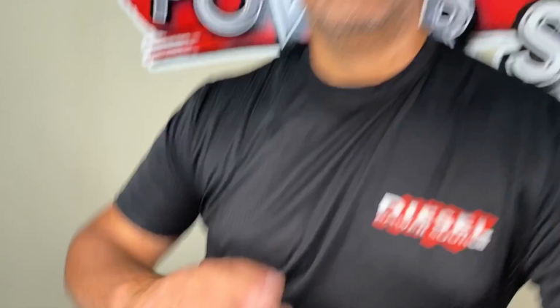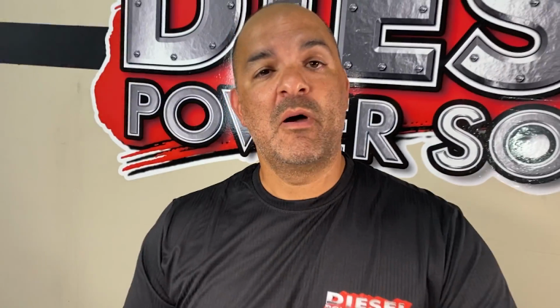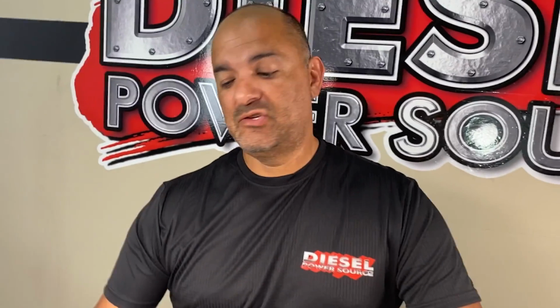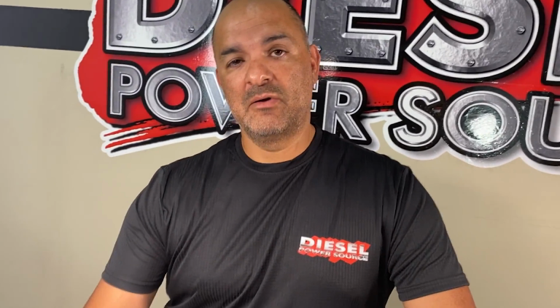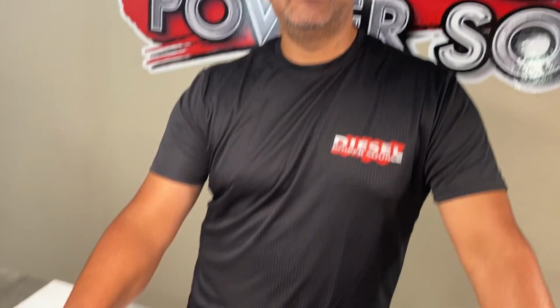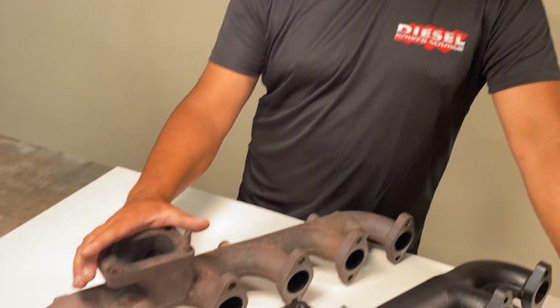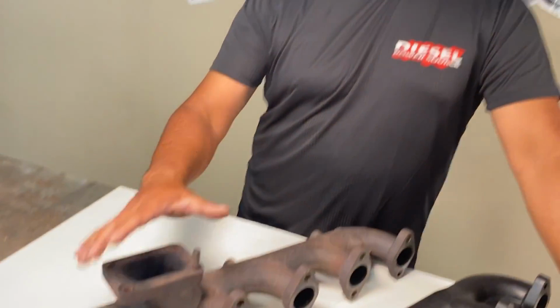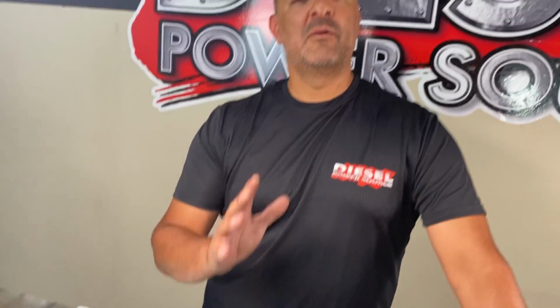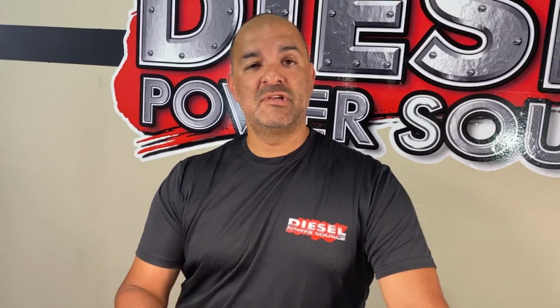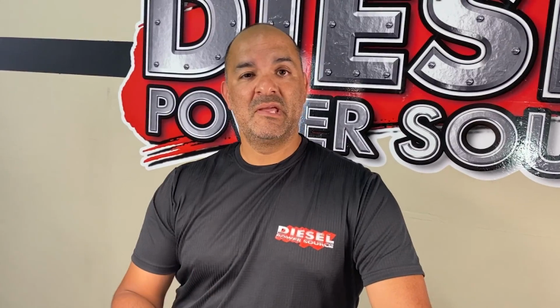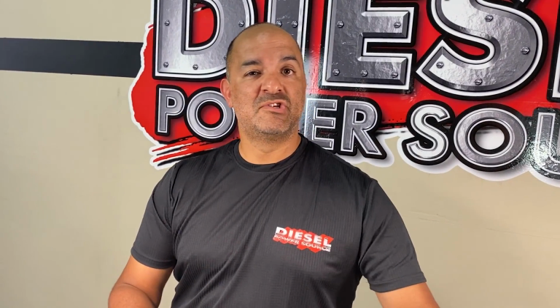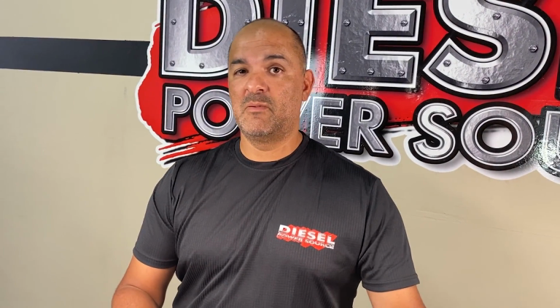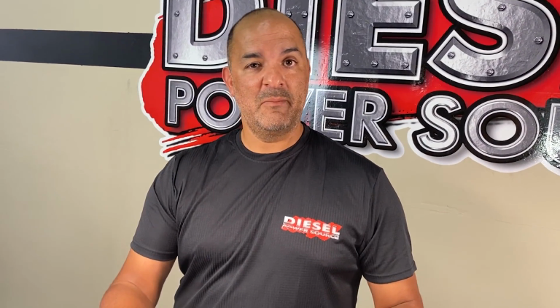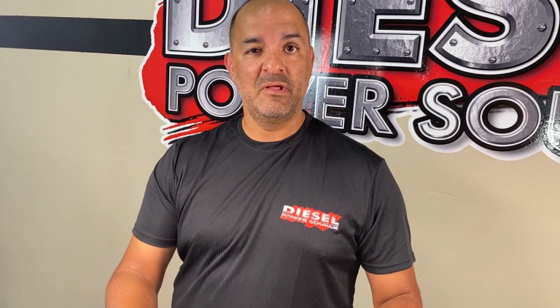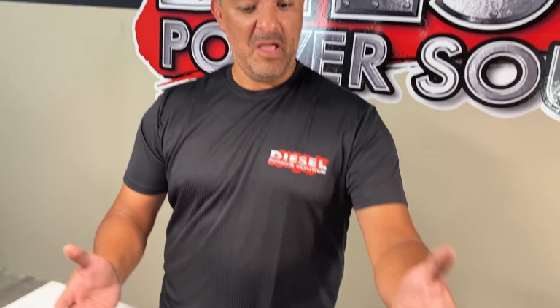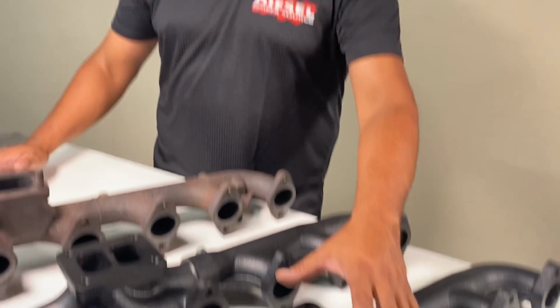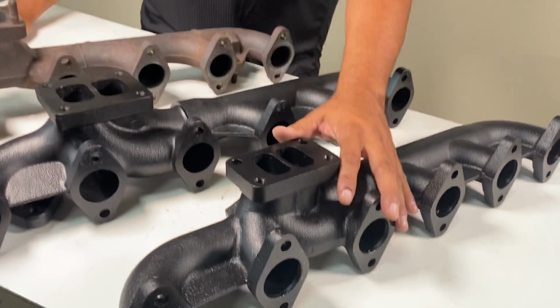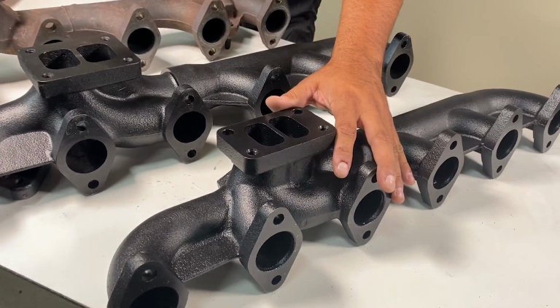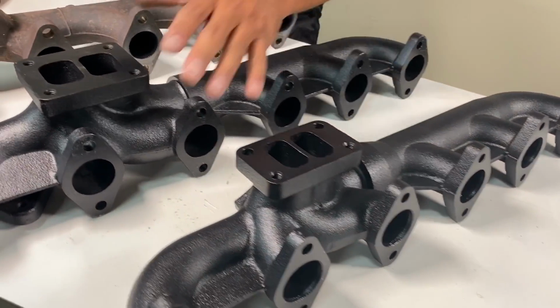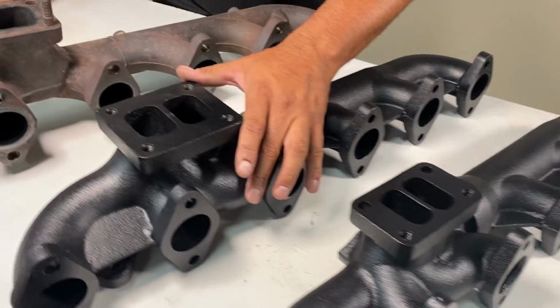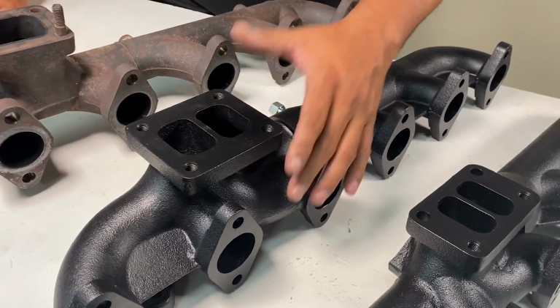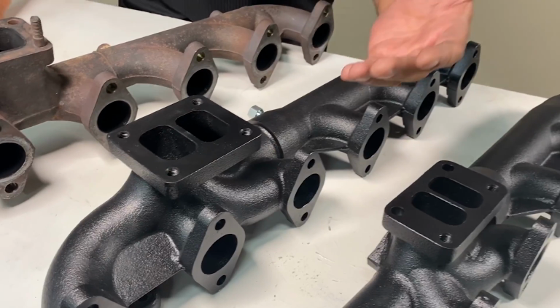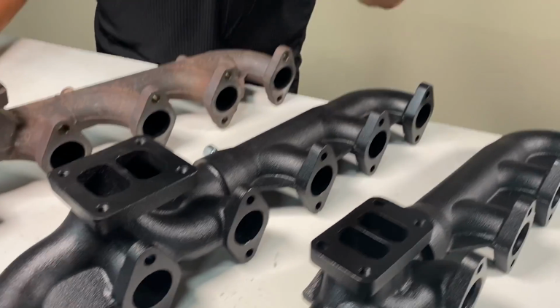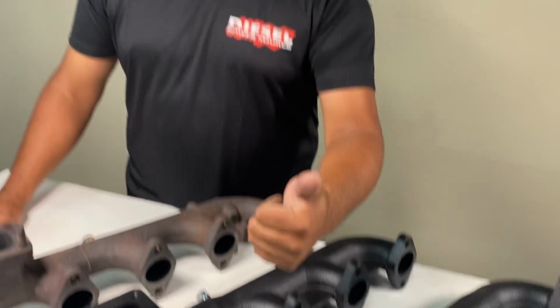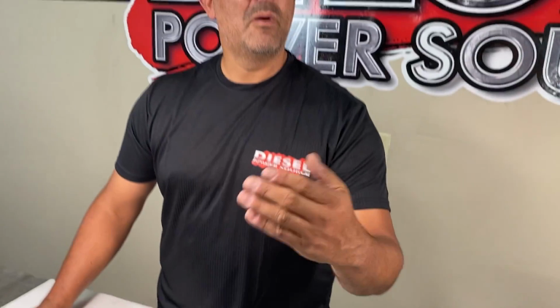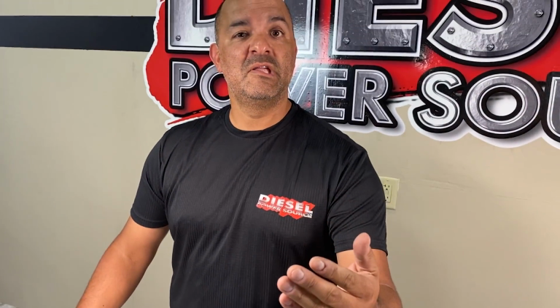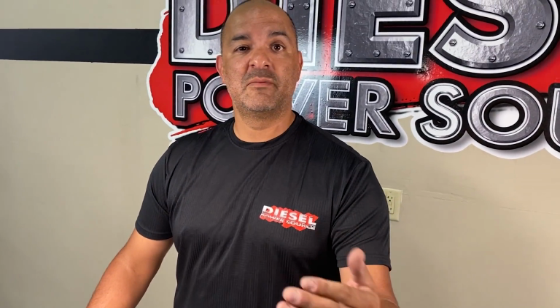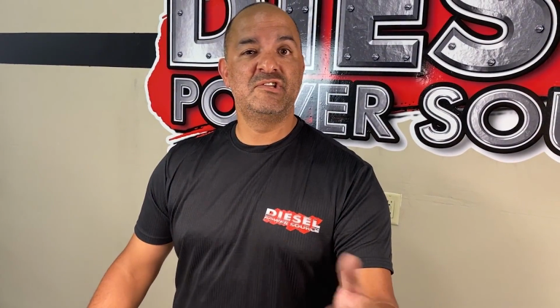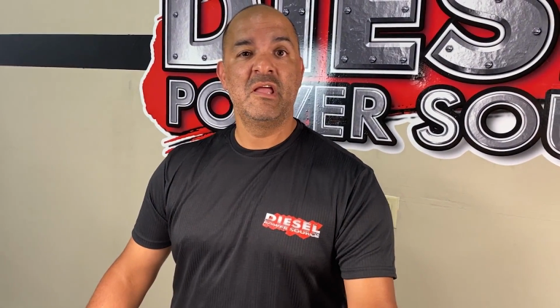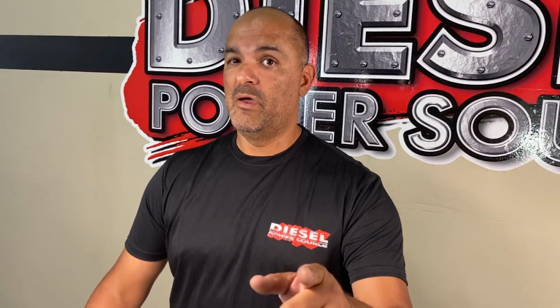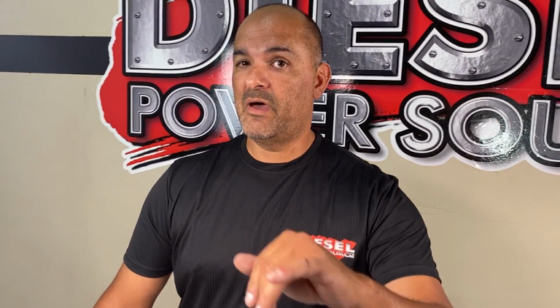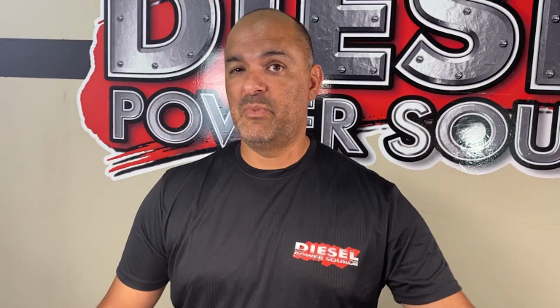So if you want to replace your stock cold-side VGT turbo, you'll have to go with our third-gen swap kits, which include a turbo and a manifold — either a T3 or a T4 — fitting our journal bearing turbos, or even our DPS Turbinator VGT with or without exhaust braking.